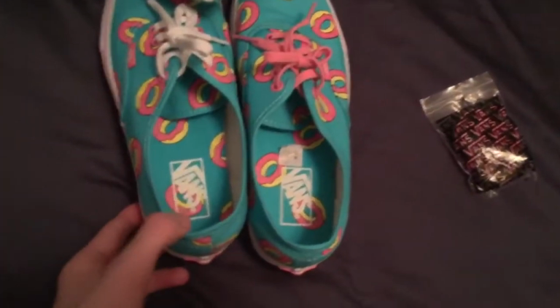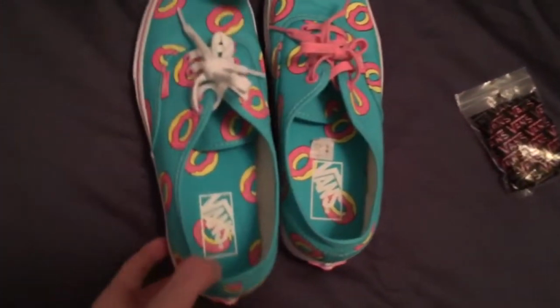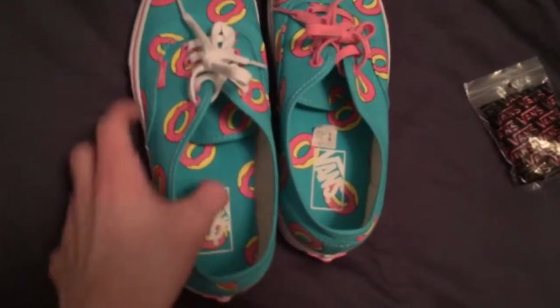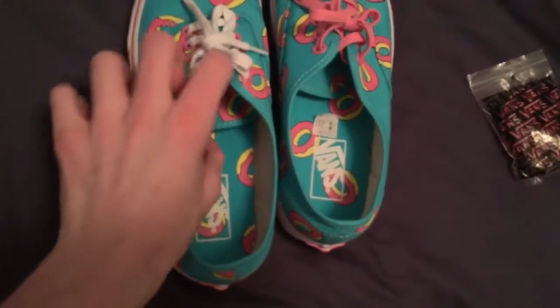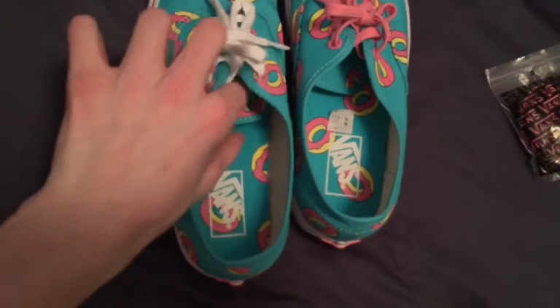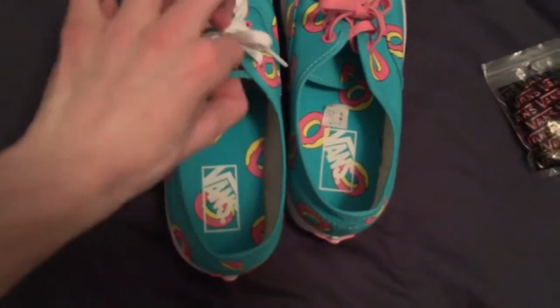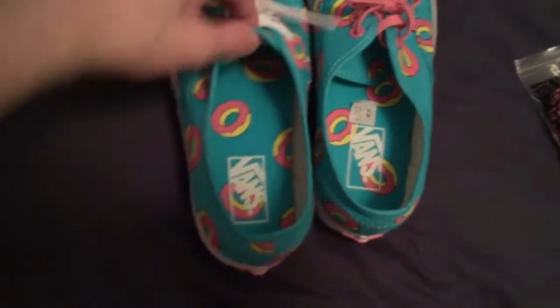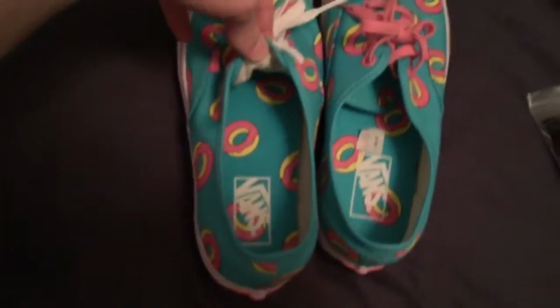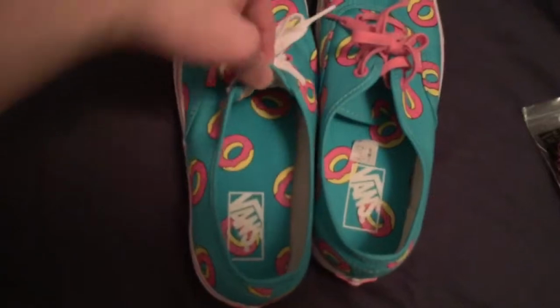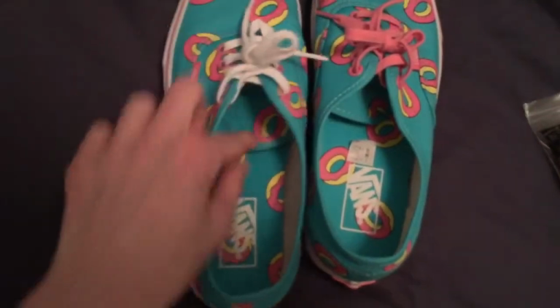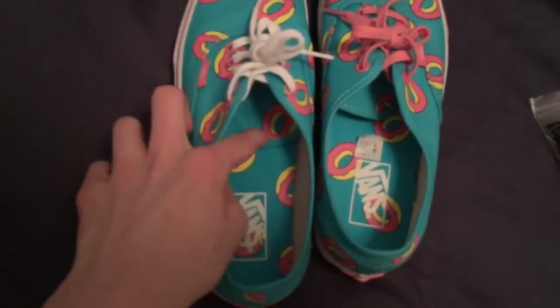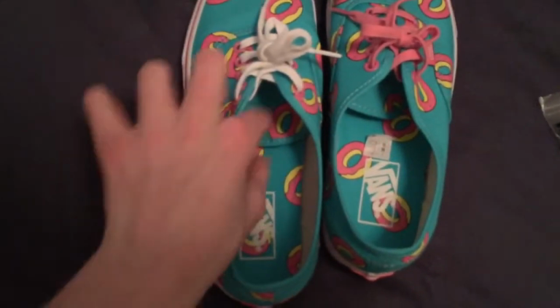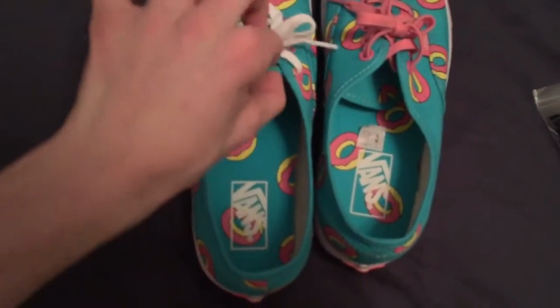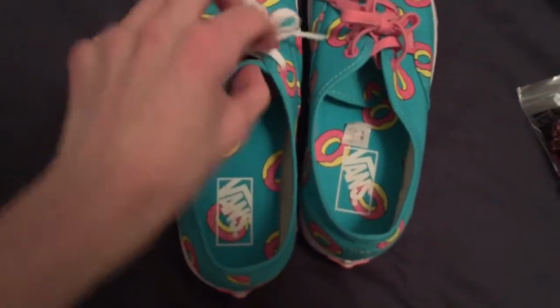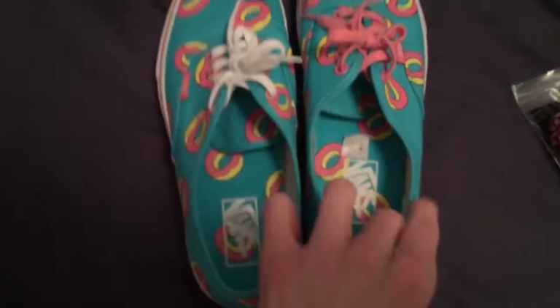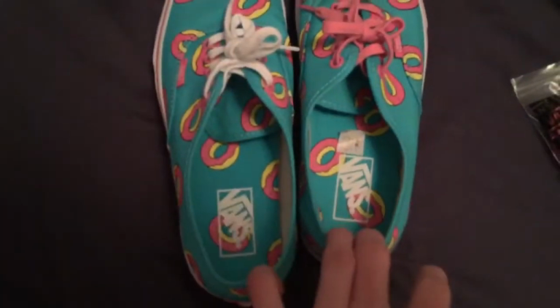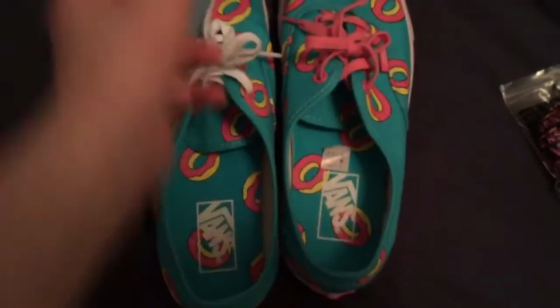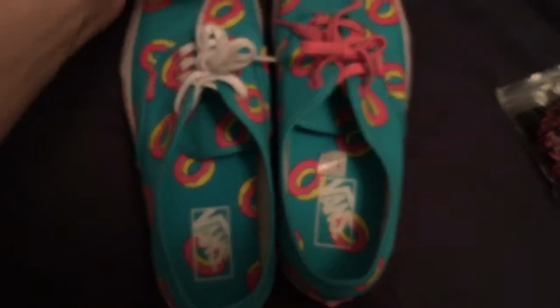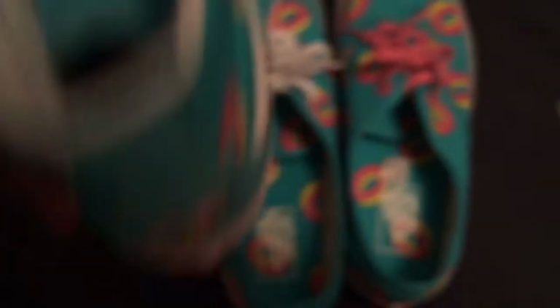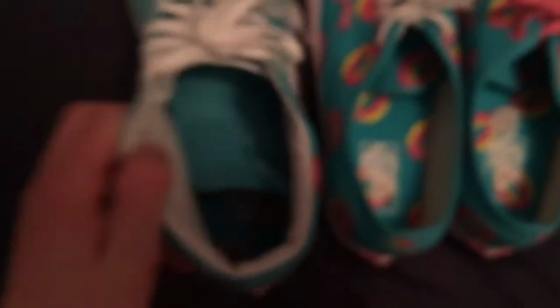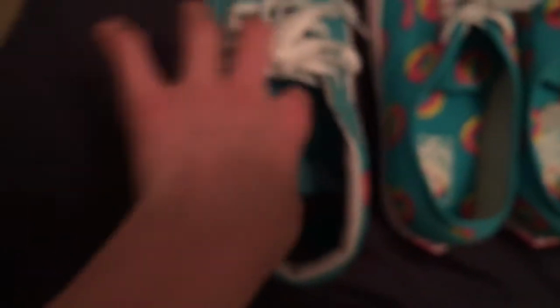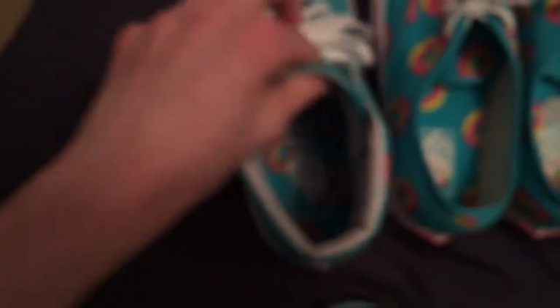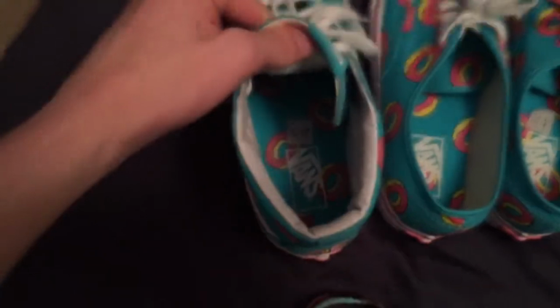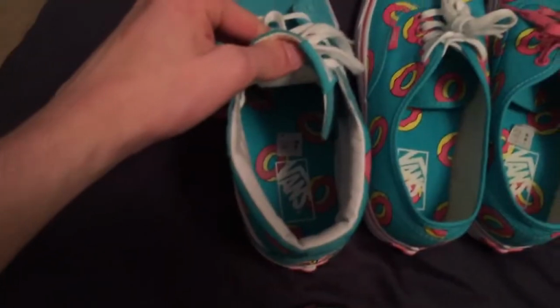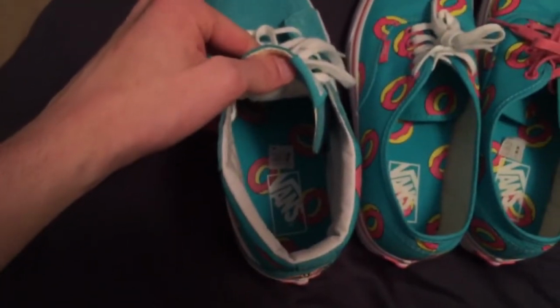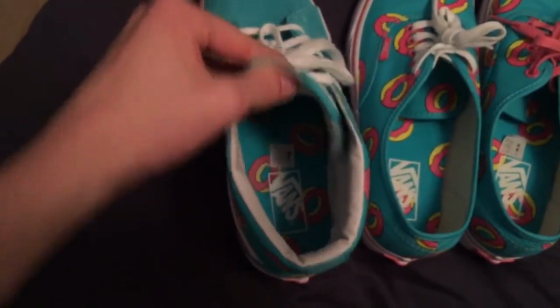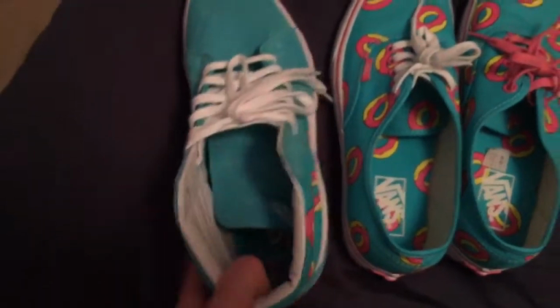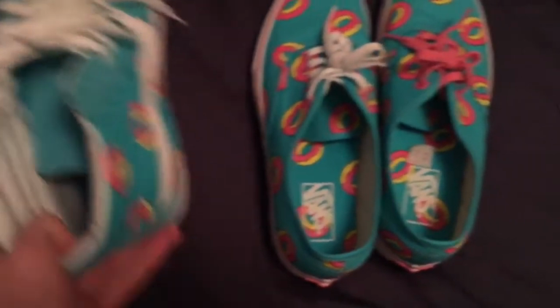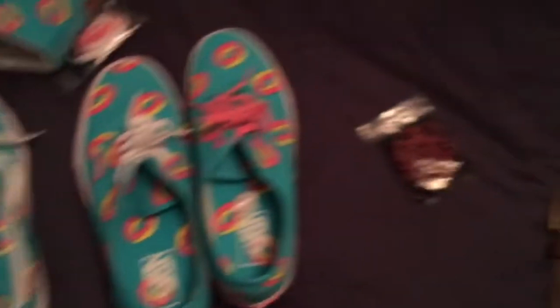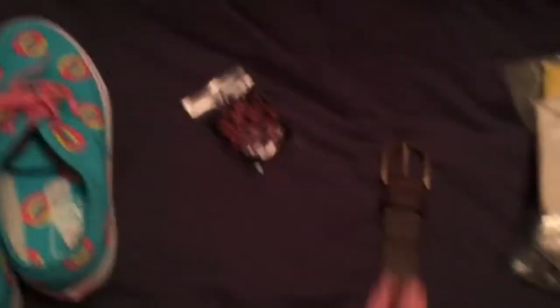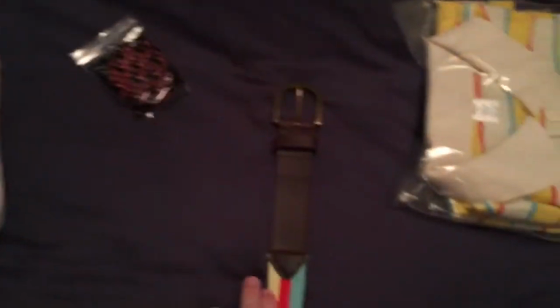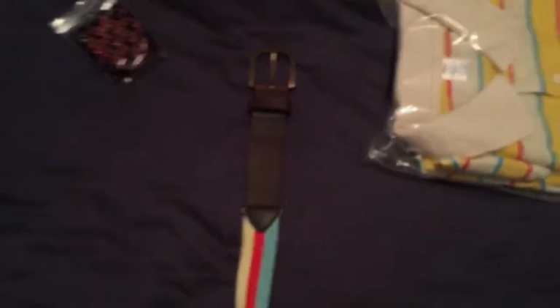Forgot to mention — there's donut print all over on the tongue and in the soles for both shoes. Alright, now I'm going to go to the belt.